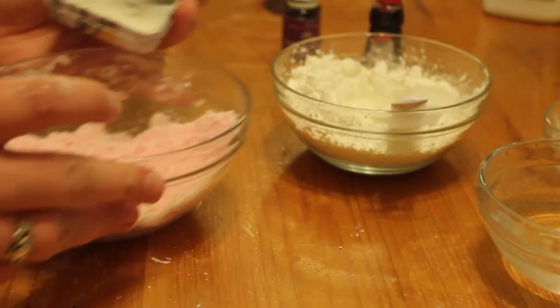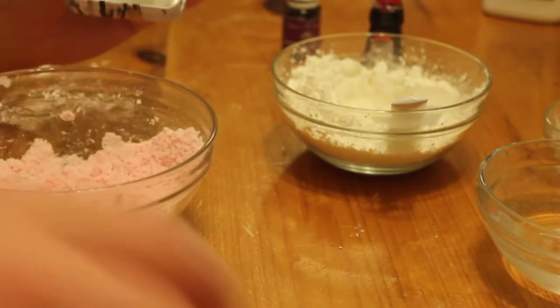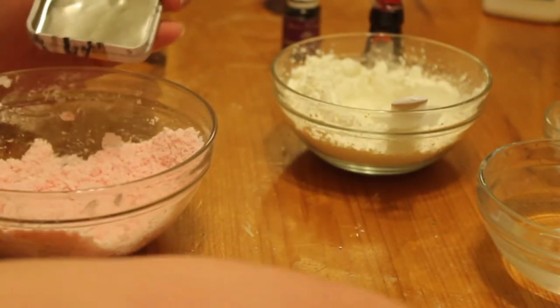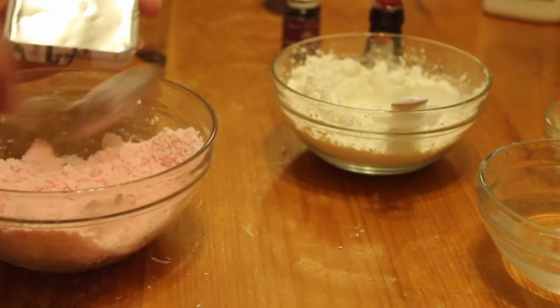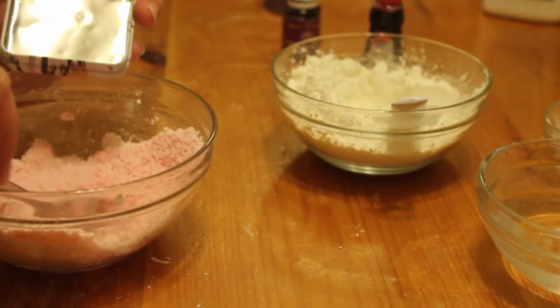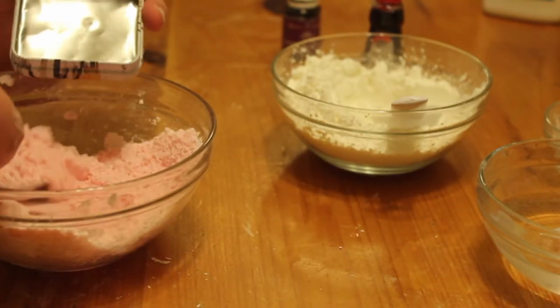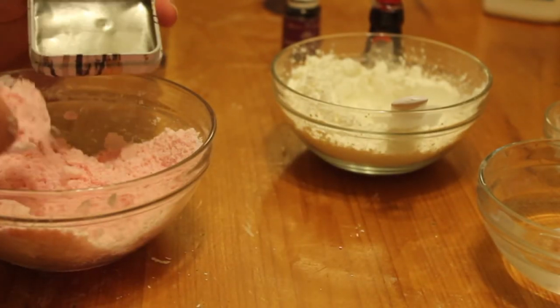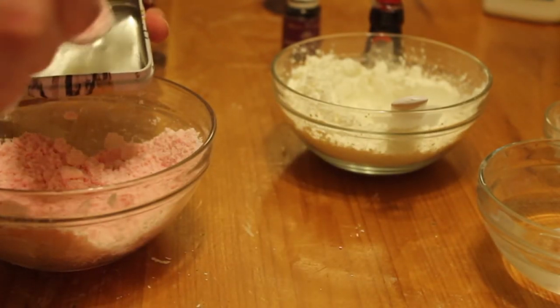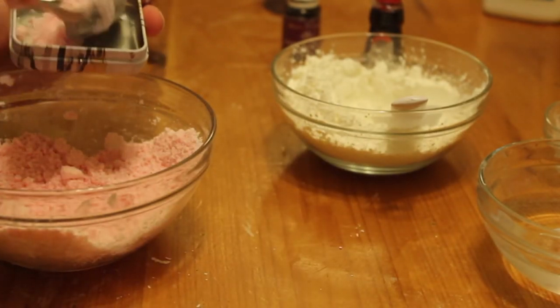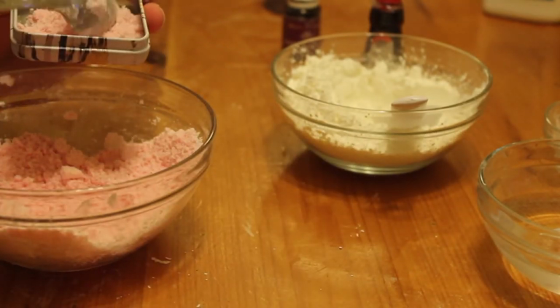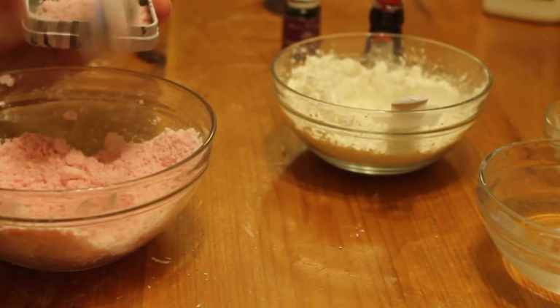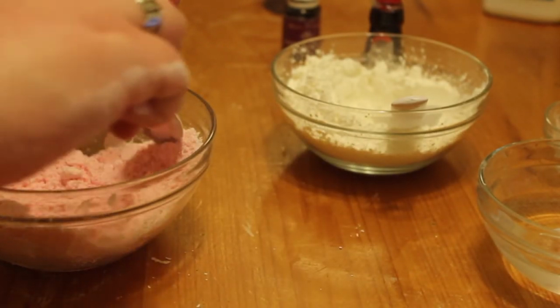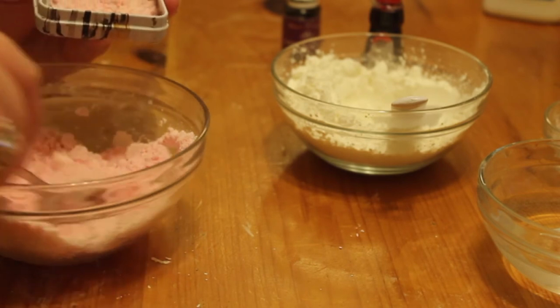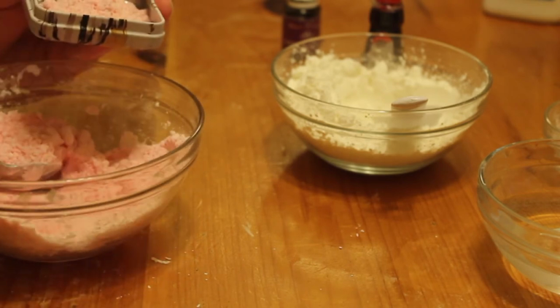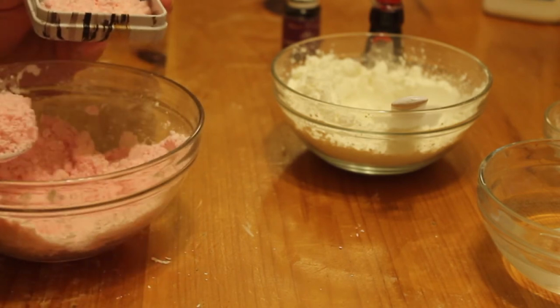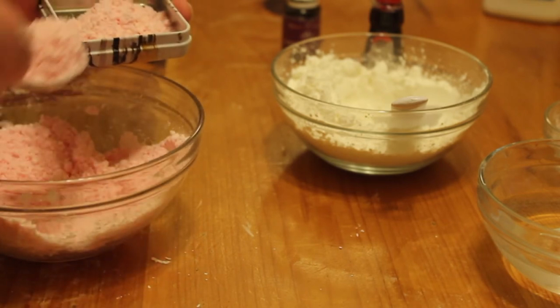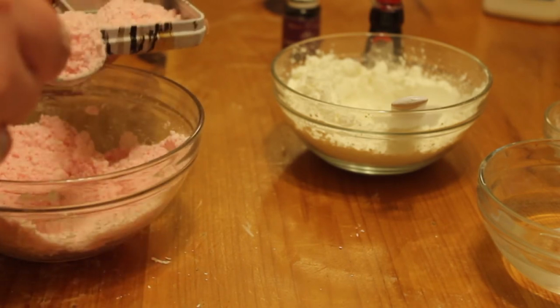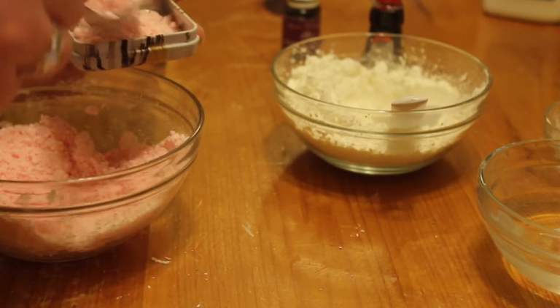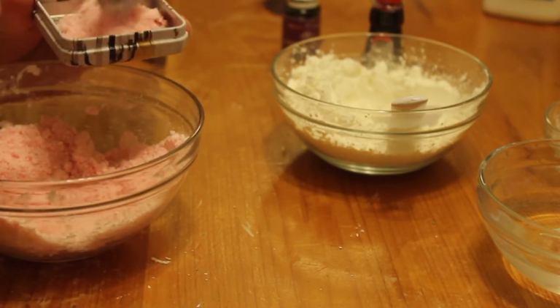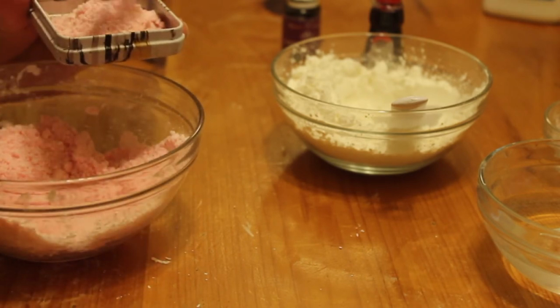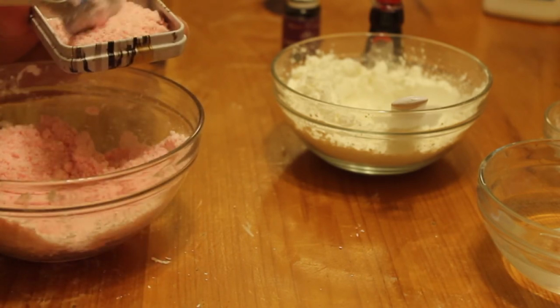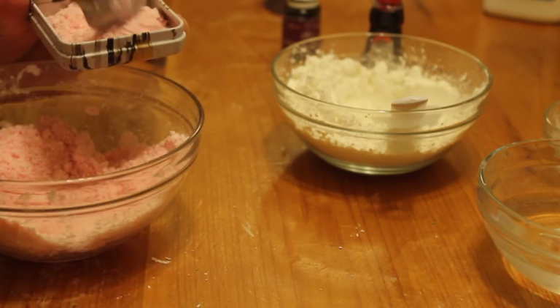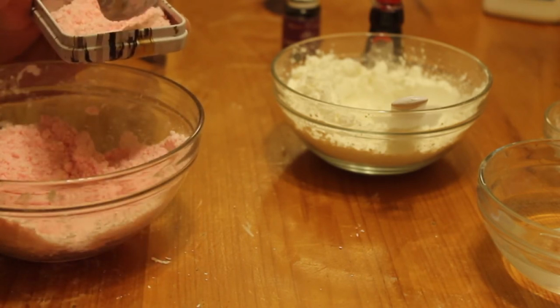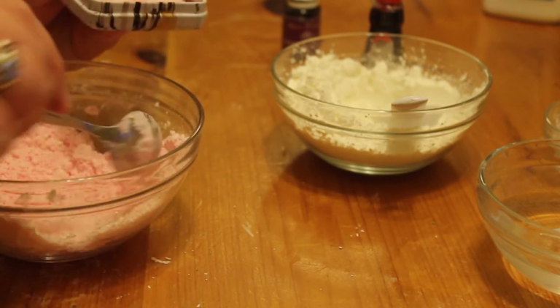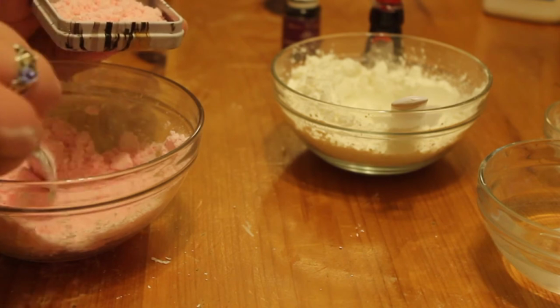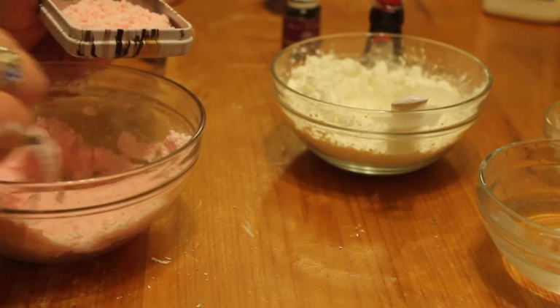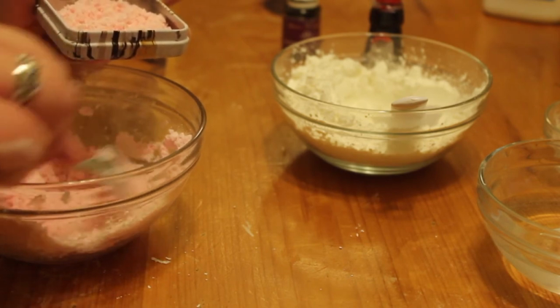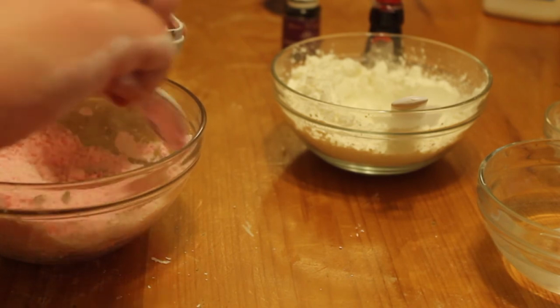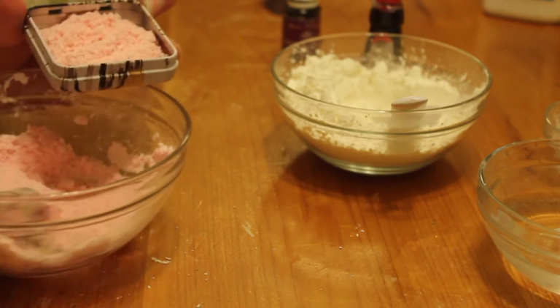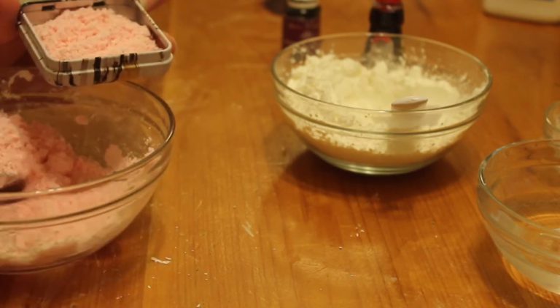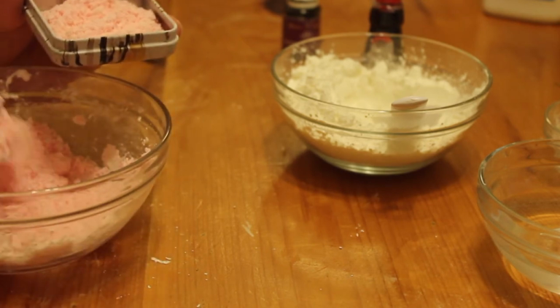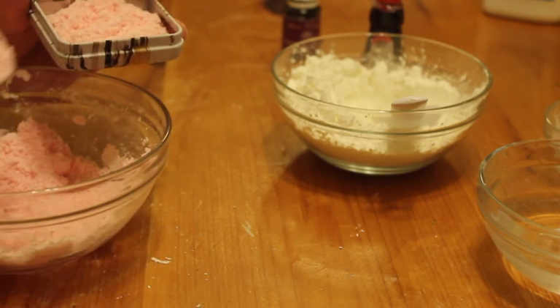Now just make sure you put it in a clean, dry container. You can use a little compact. I used a little tin. I also have some Tupperware containers that you can put it into — they were $1.25 at the dollar store, and they work really well.